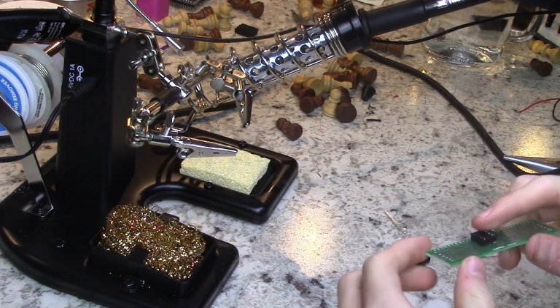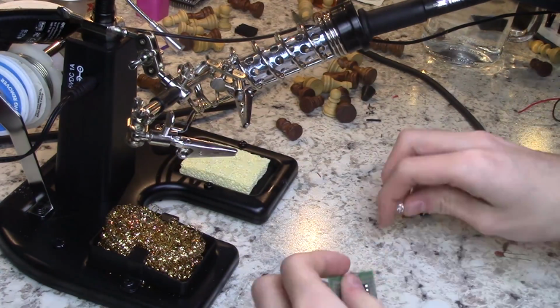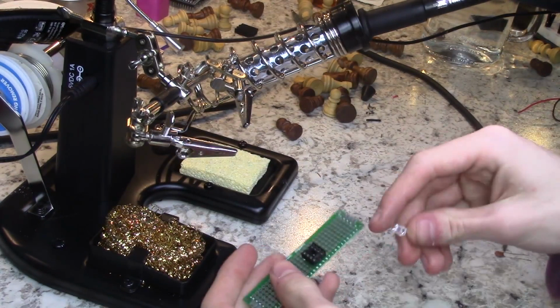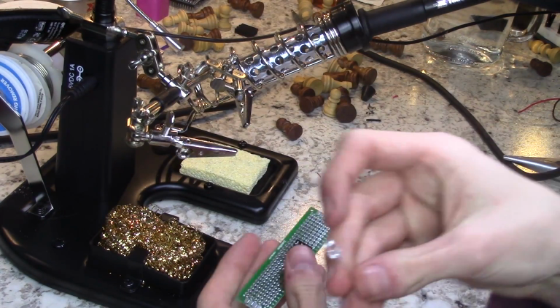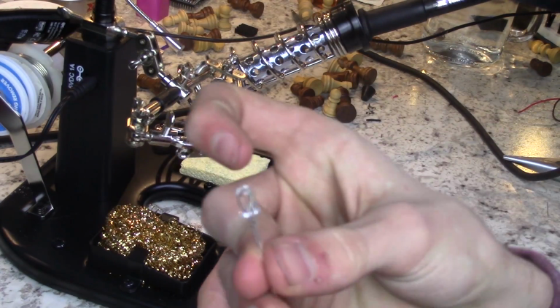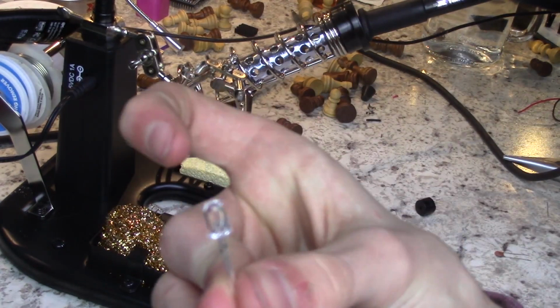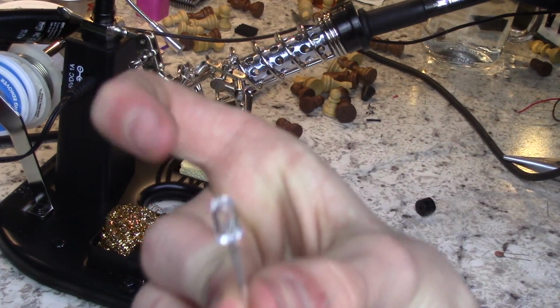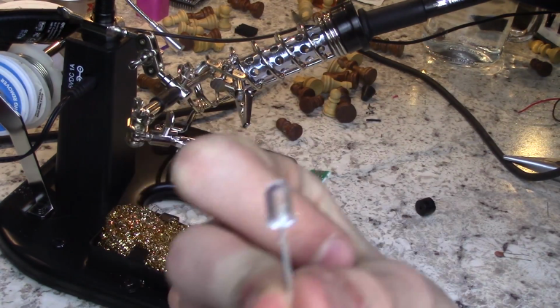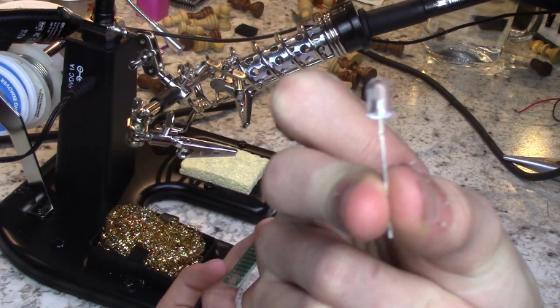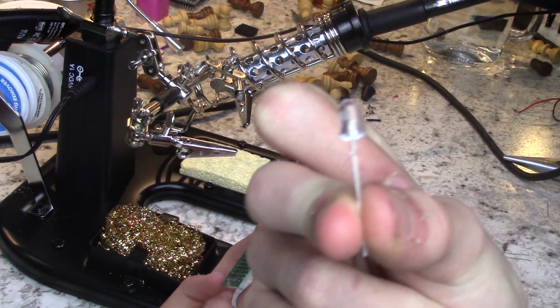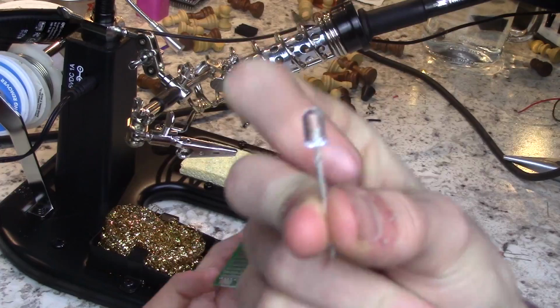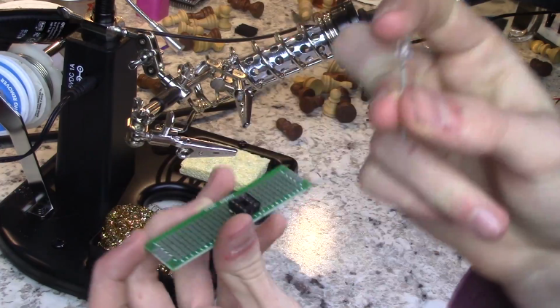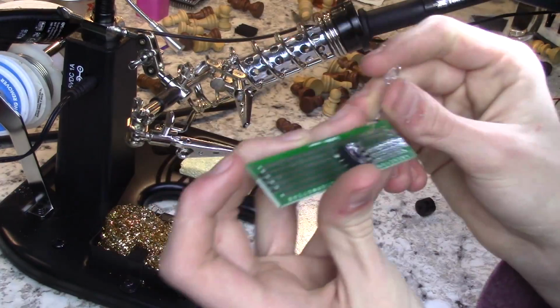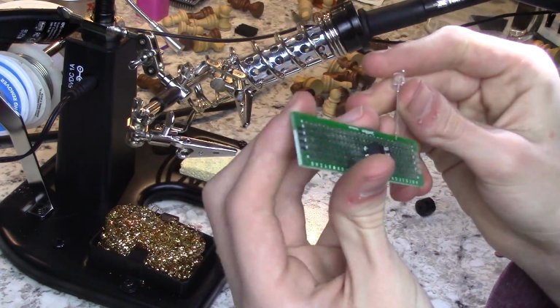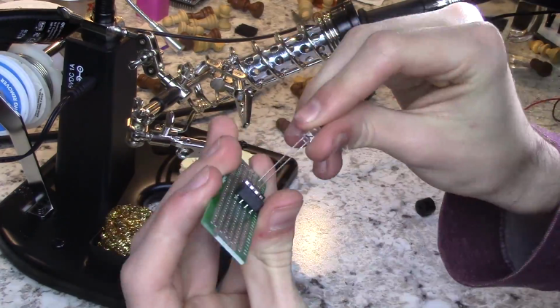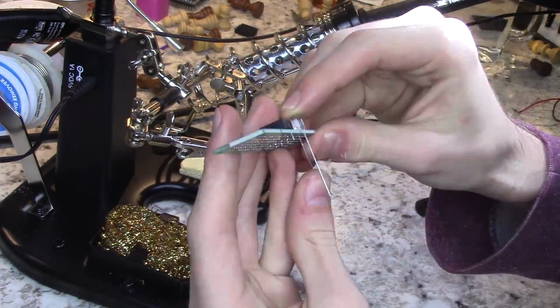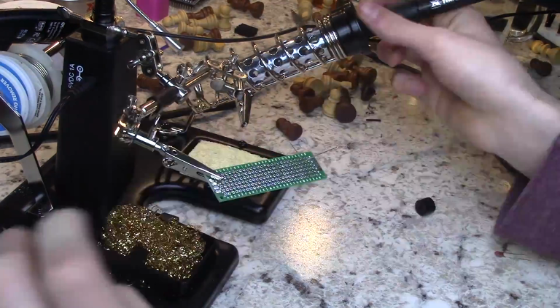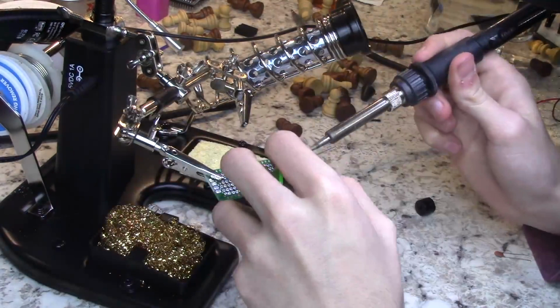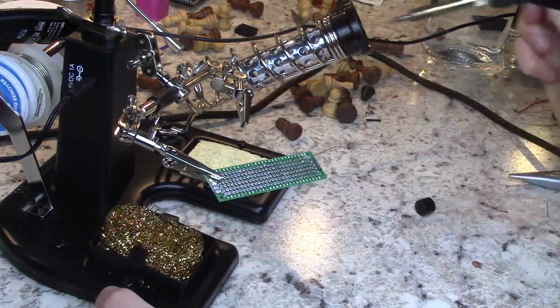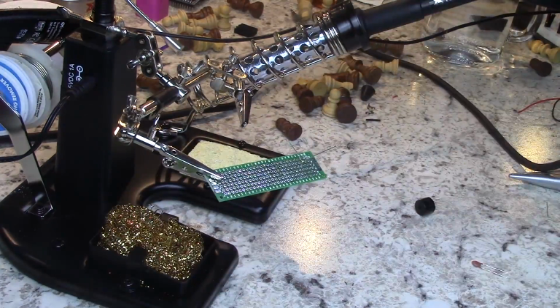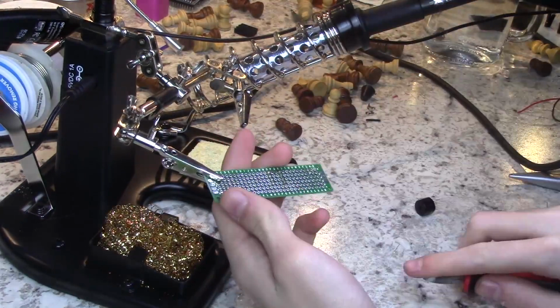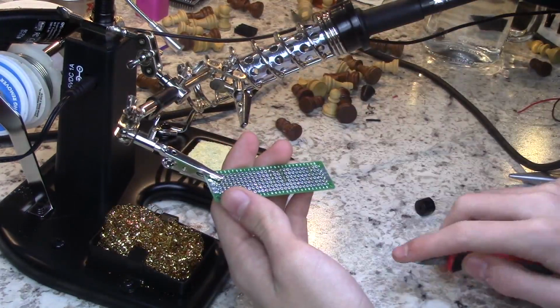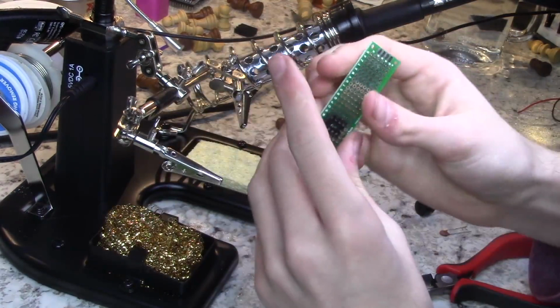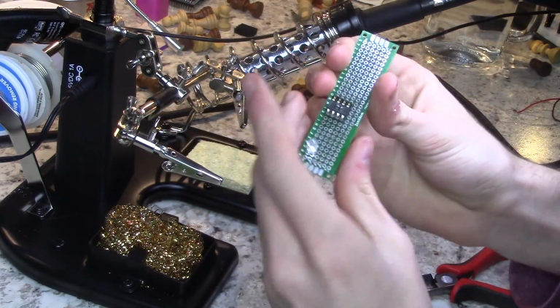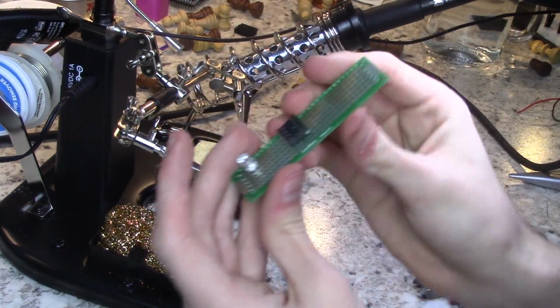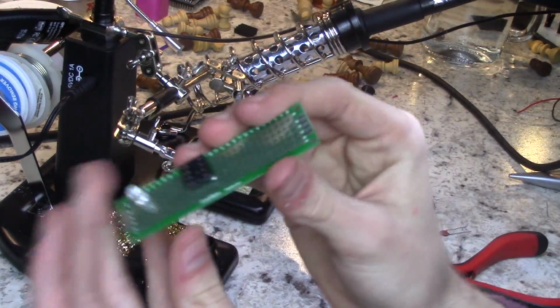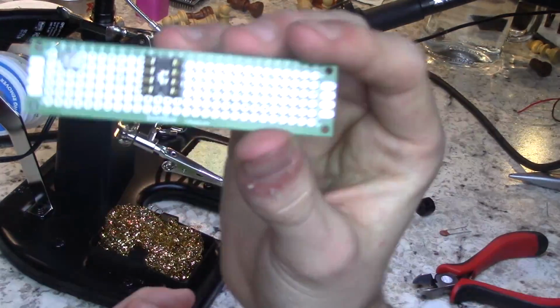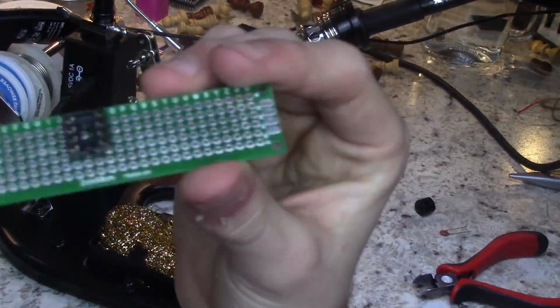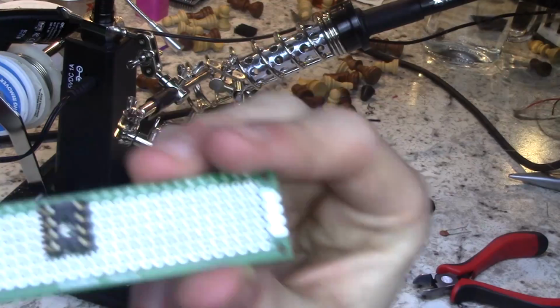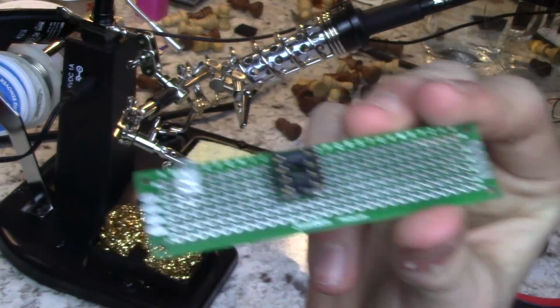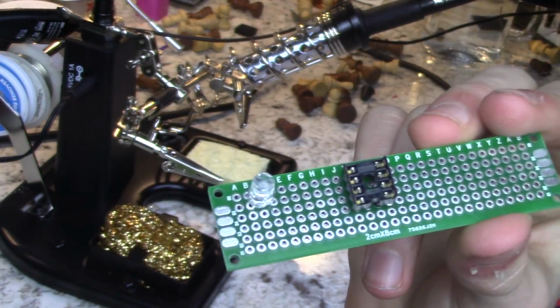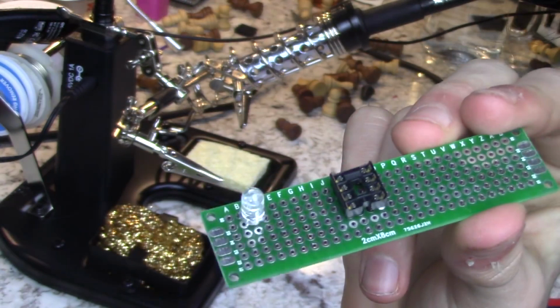Next, solder an LED — preferably super bright red — somewhere in plain view on the board. This will become a flashing warning light to accompany the alarm sound.